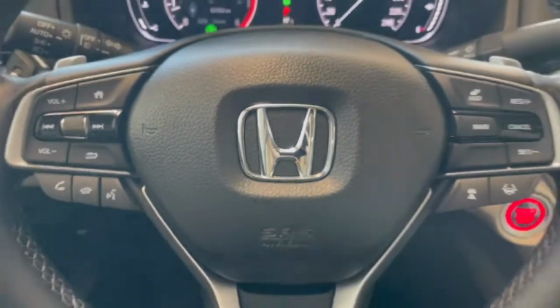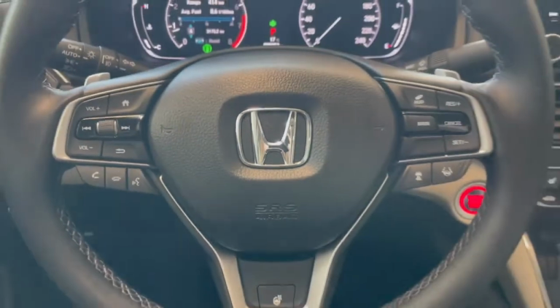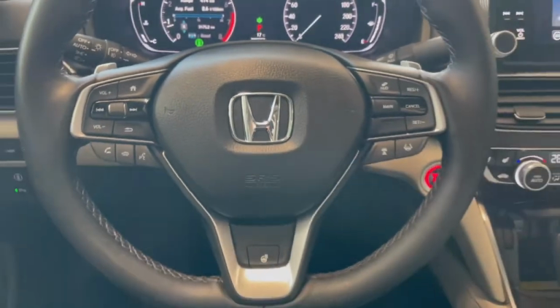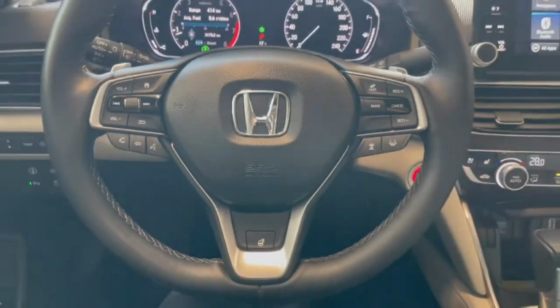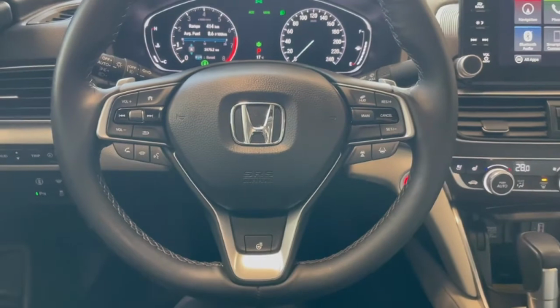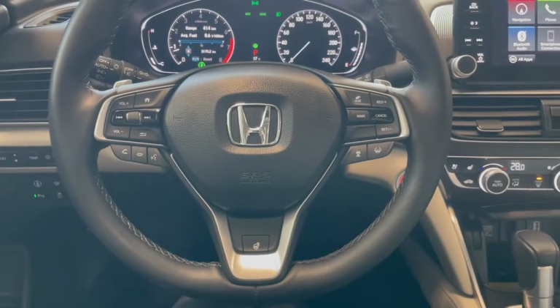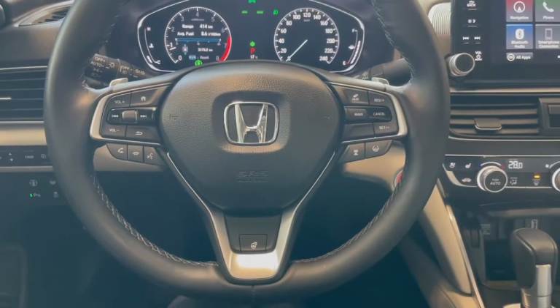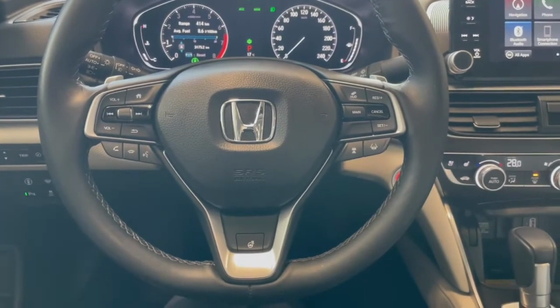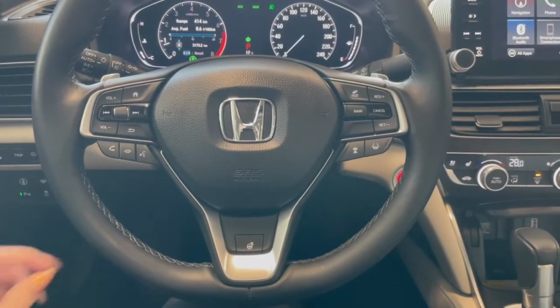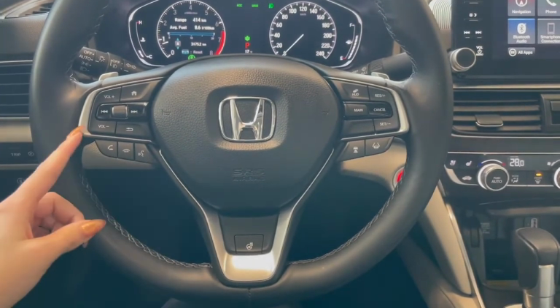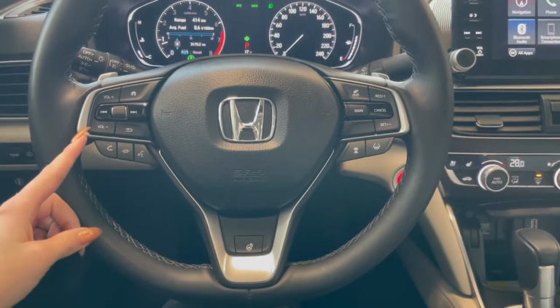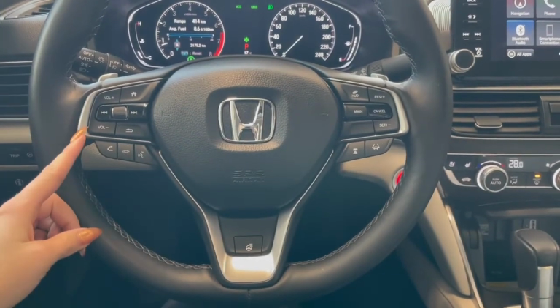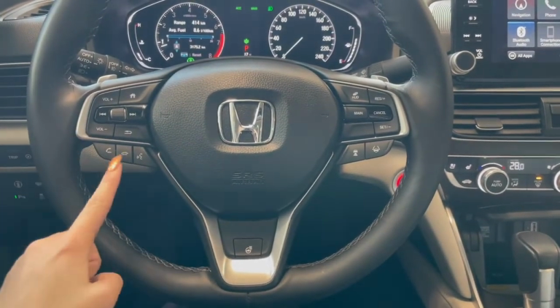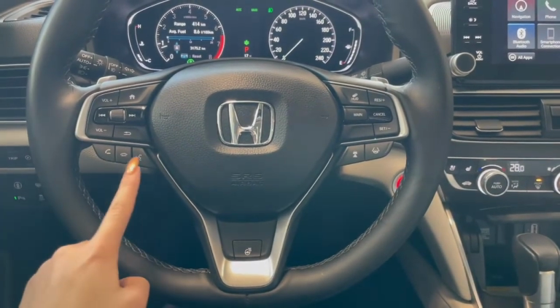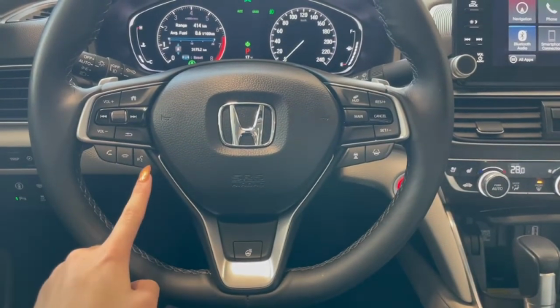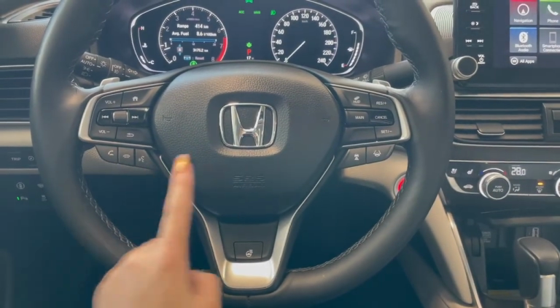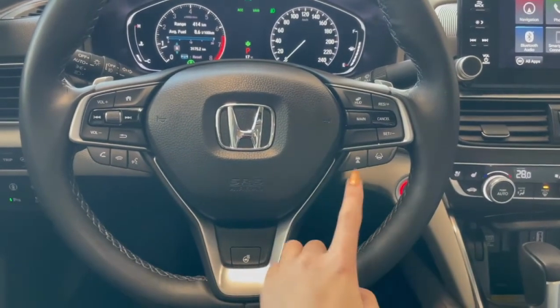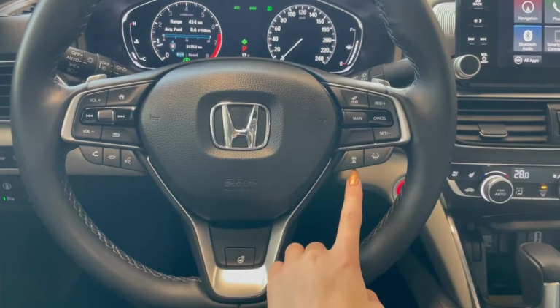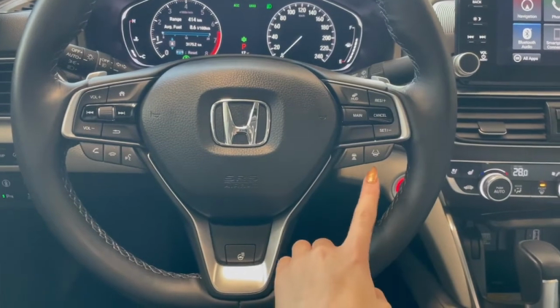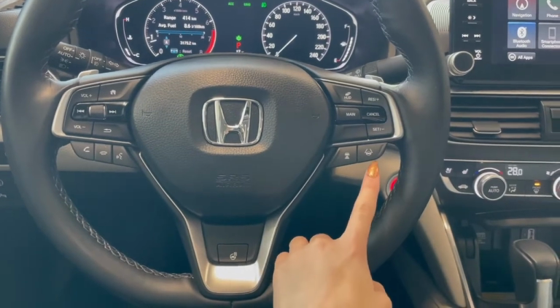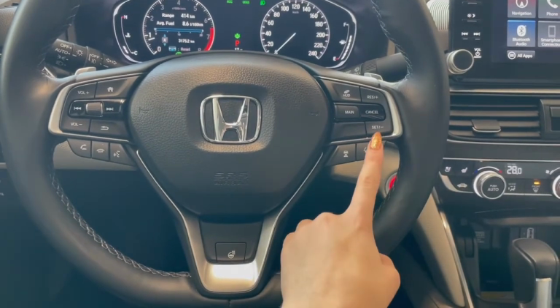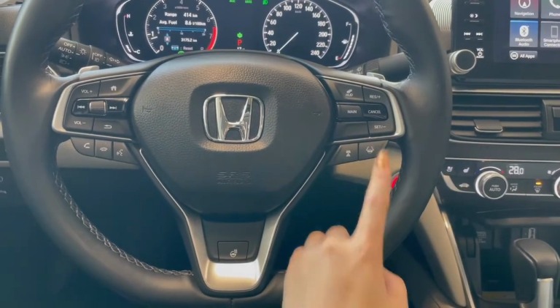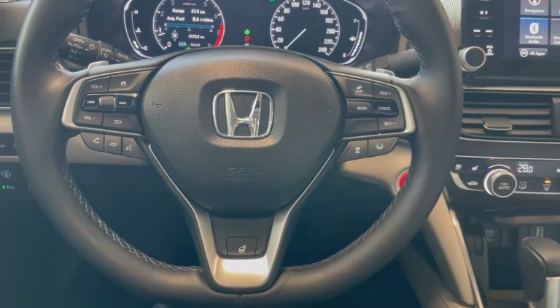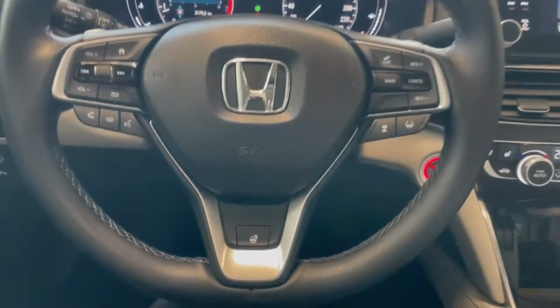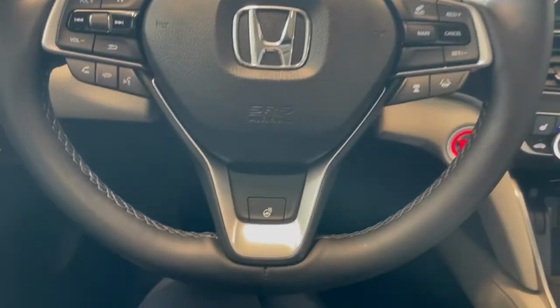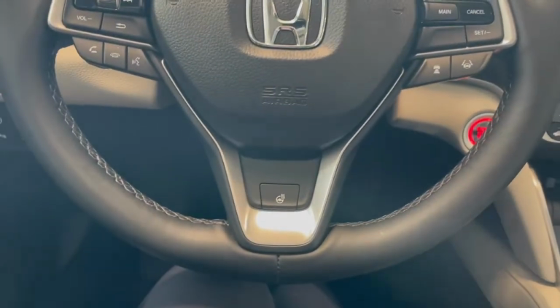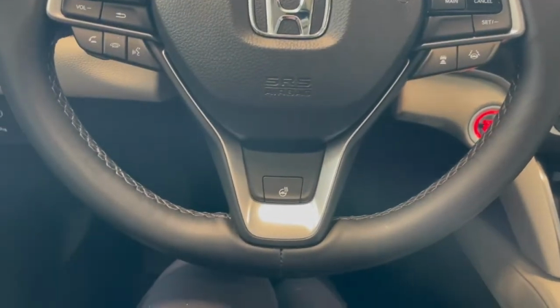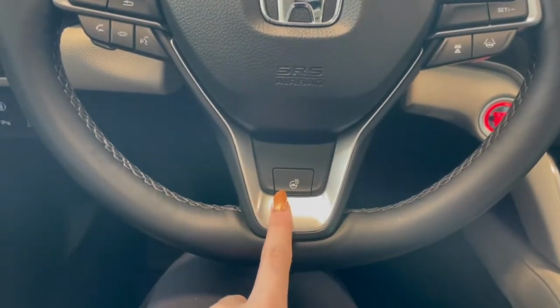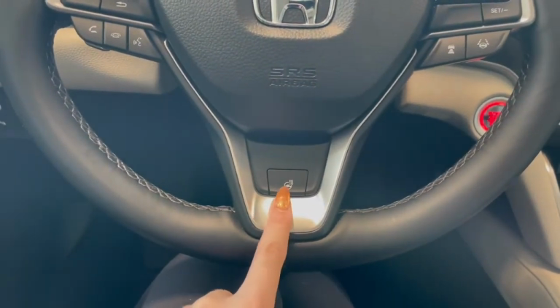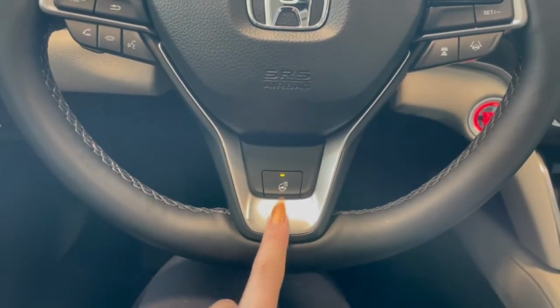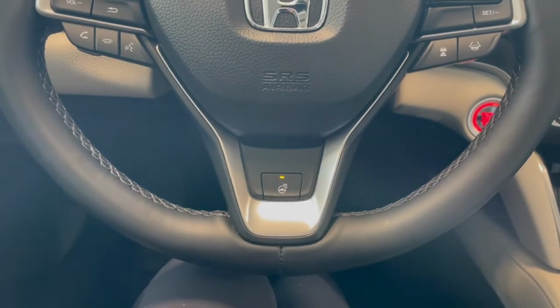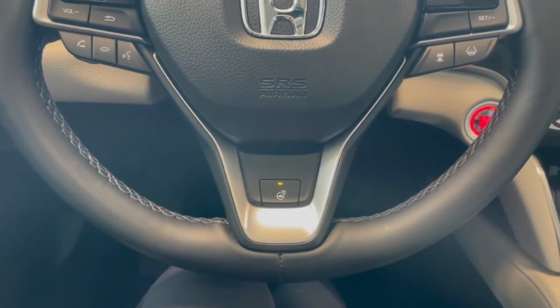Taking a seat in the vehicle and looking at the steering wheel — on the left side we have our audio and phone controls. On the right we have our safety features and cruise controls. Down in the middle there is a button for your heated steering wheel.